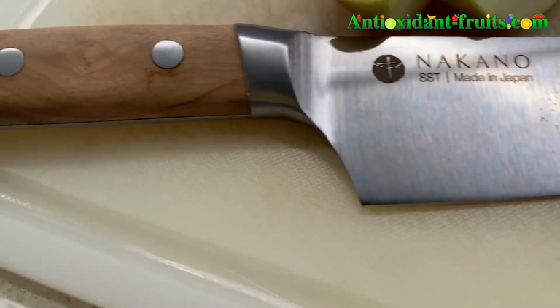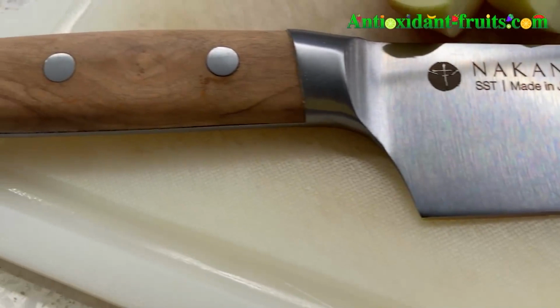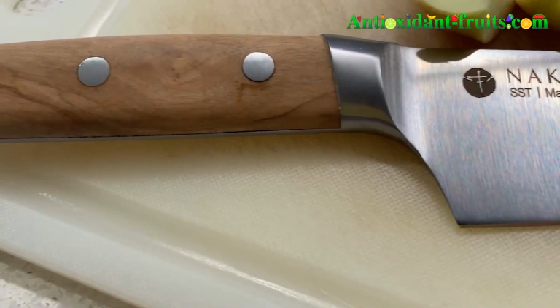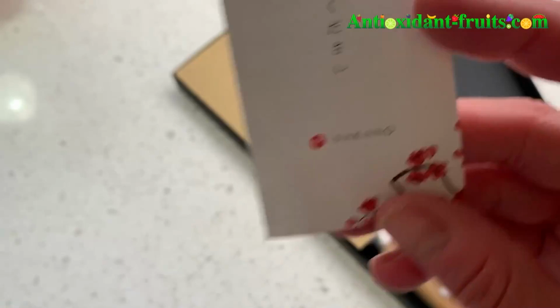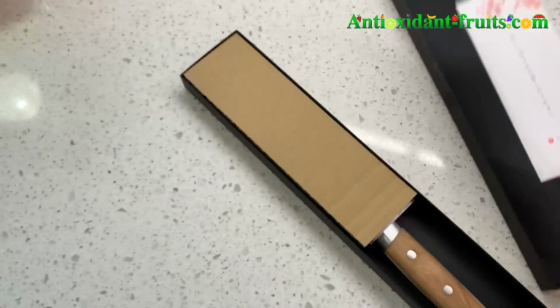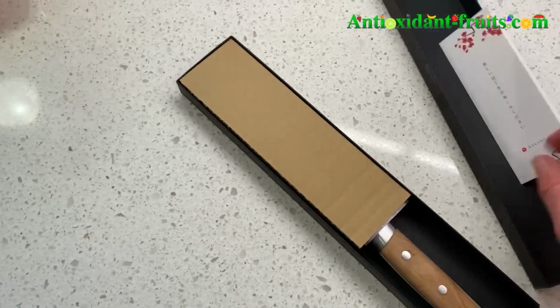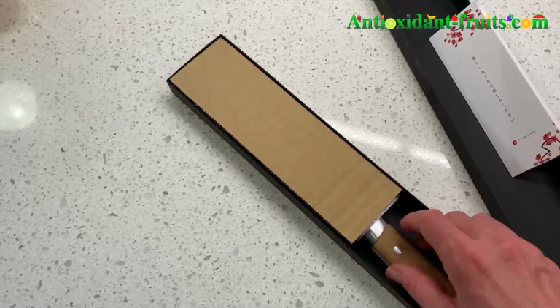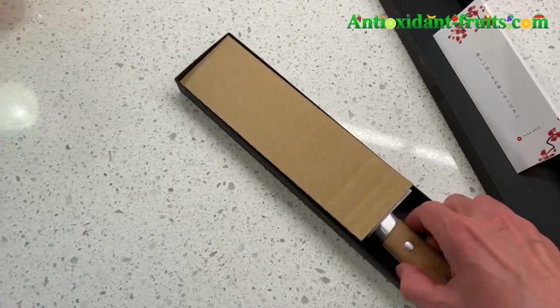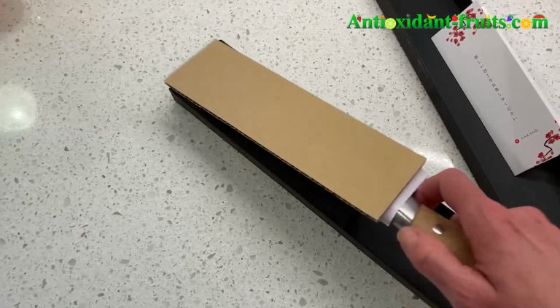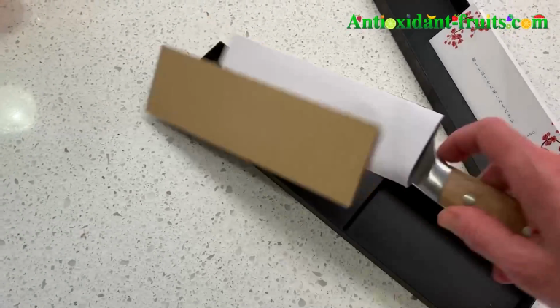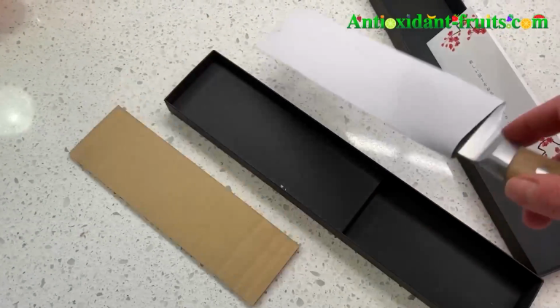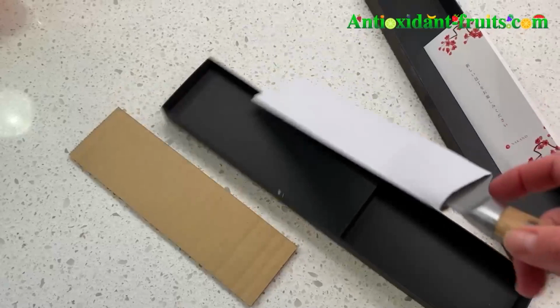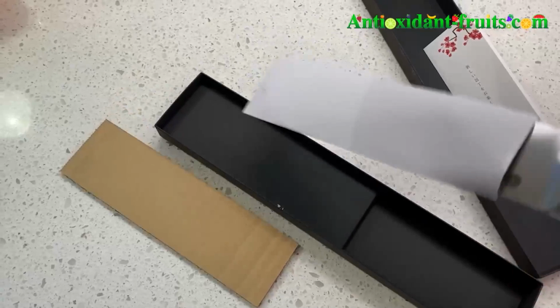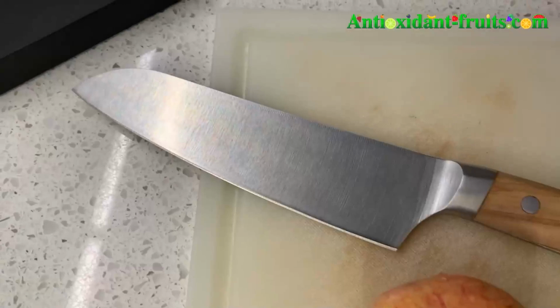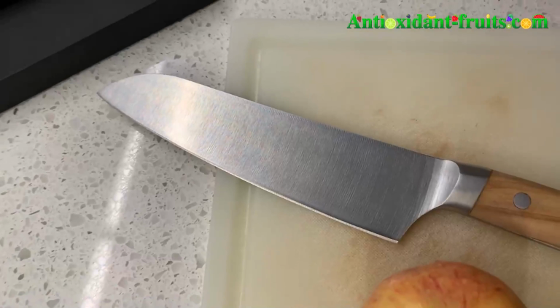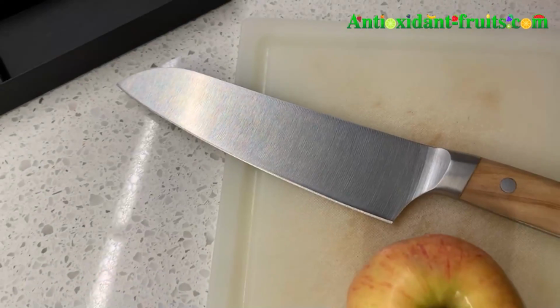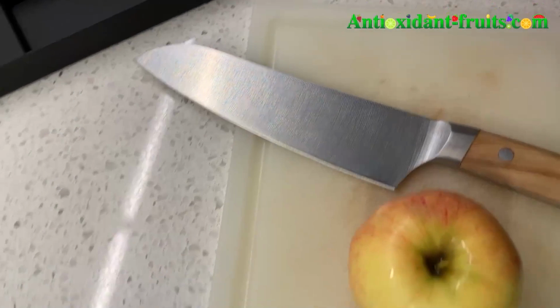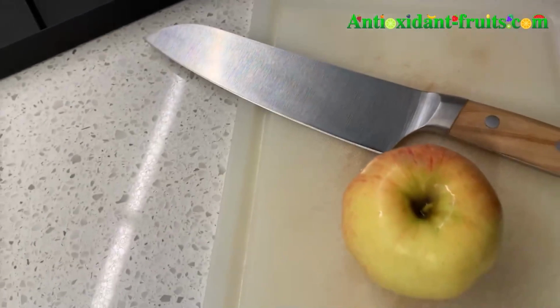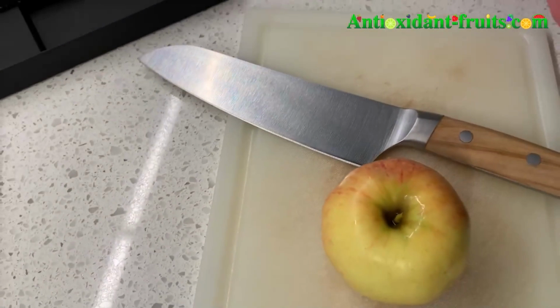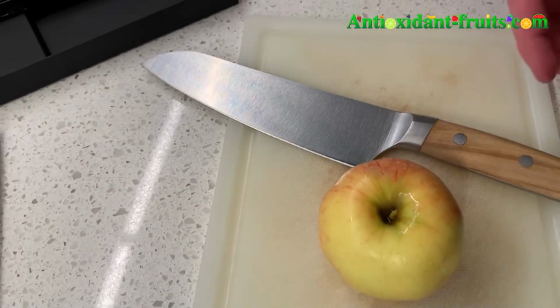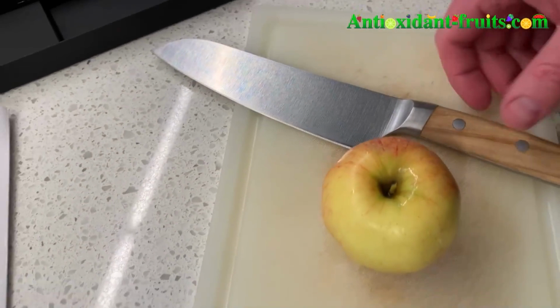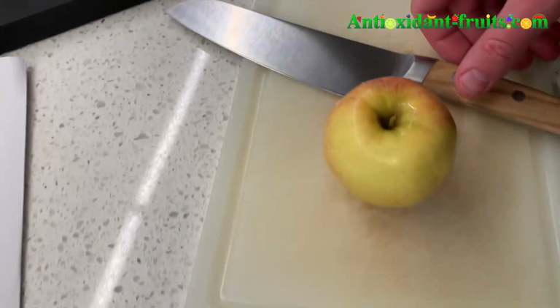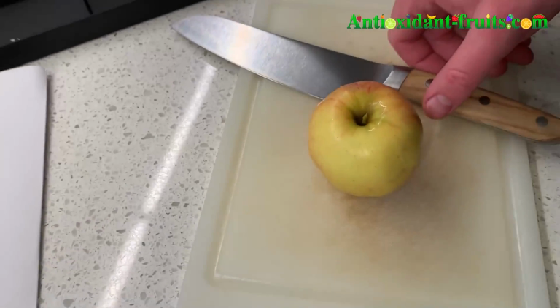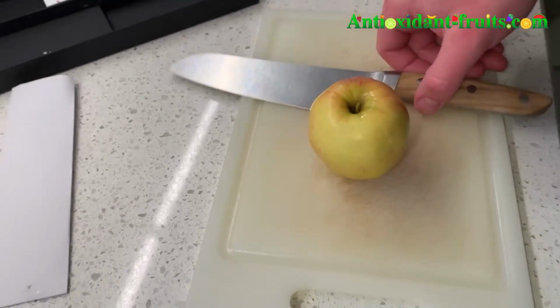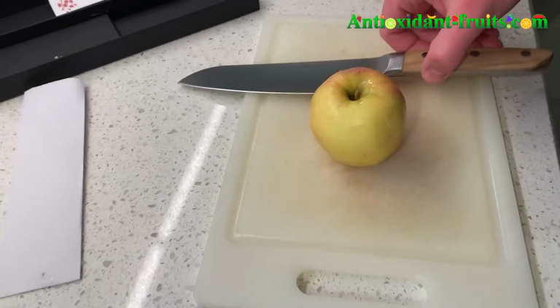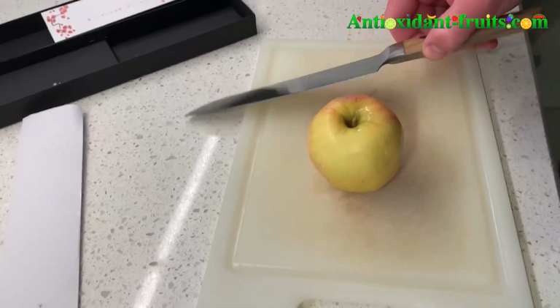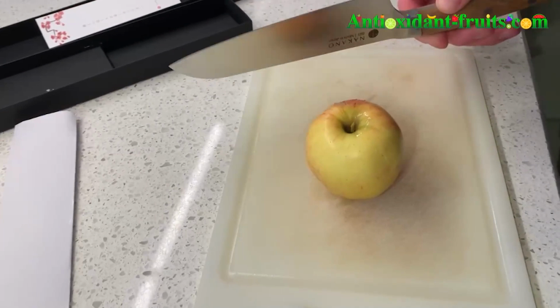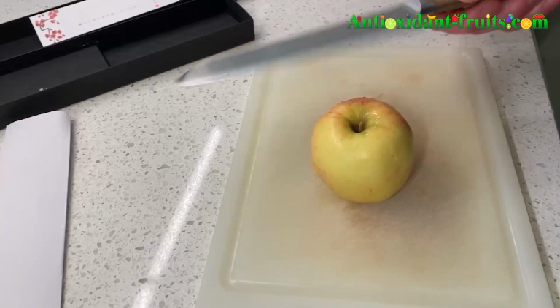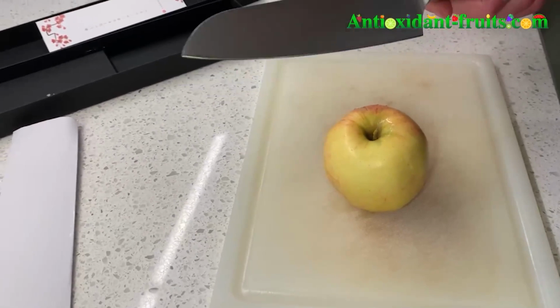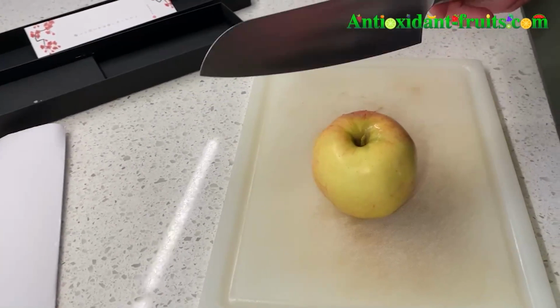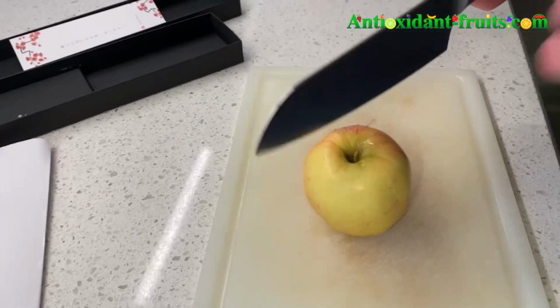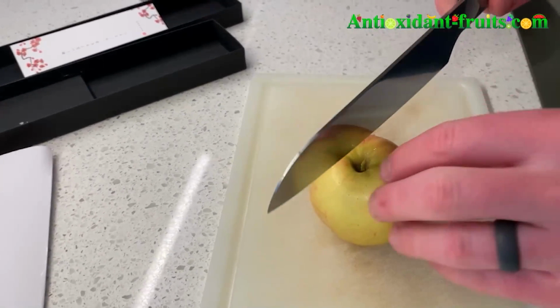The handle material is in natural olive wood. The blade material is a high carbon stainless steel. It's an all-purpose knife used for slicing and chopping.